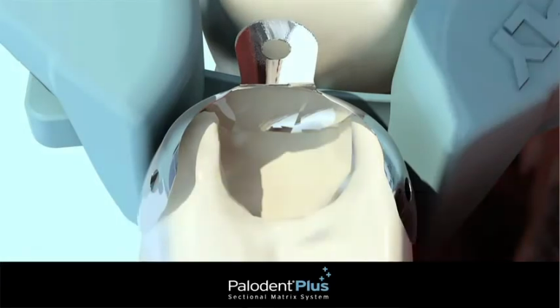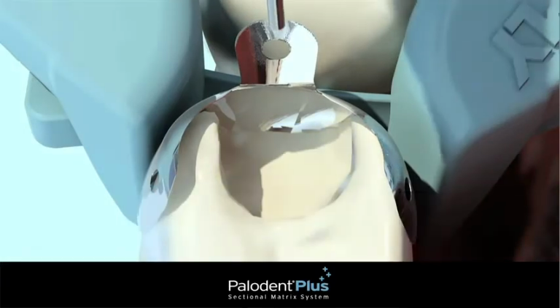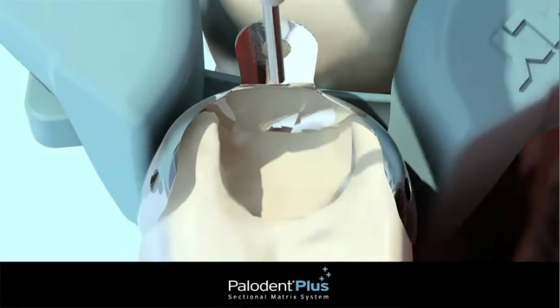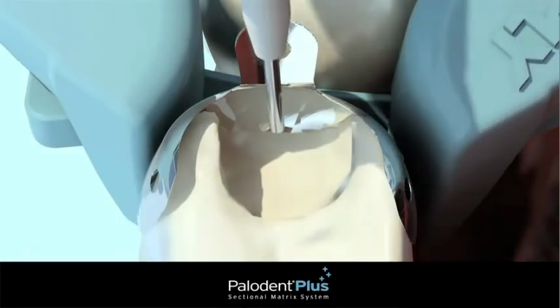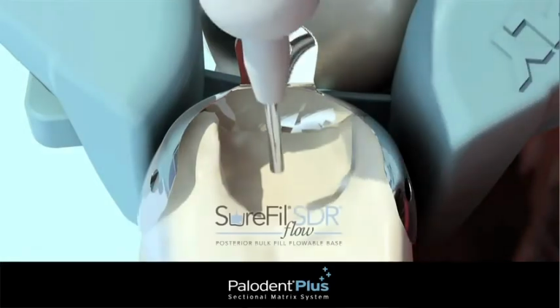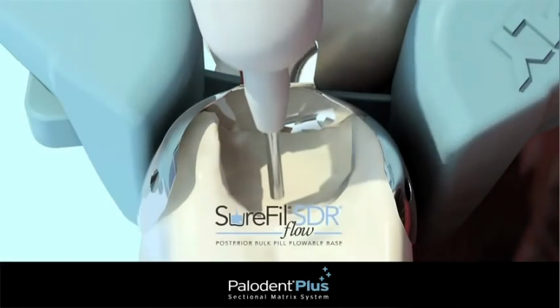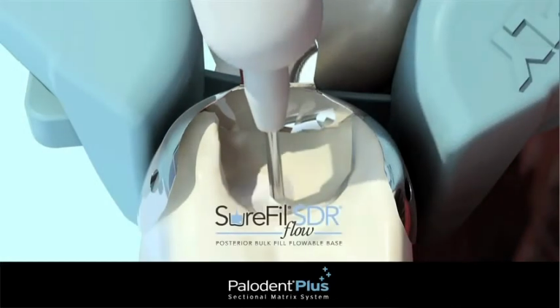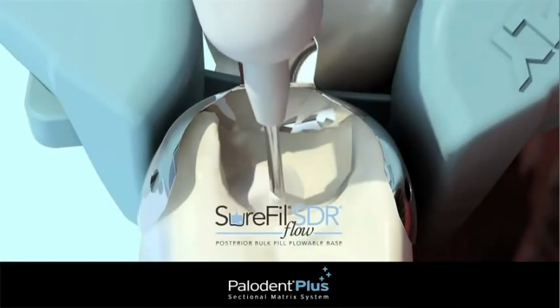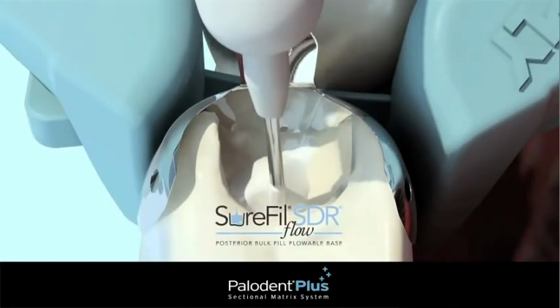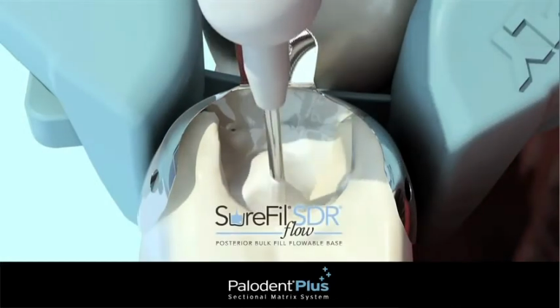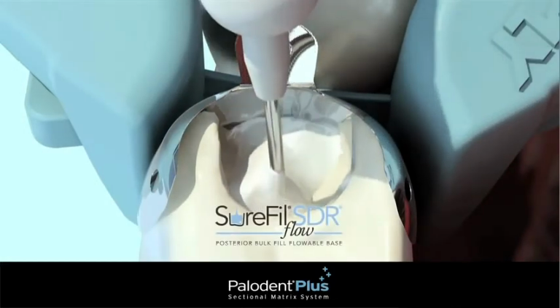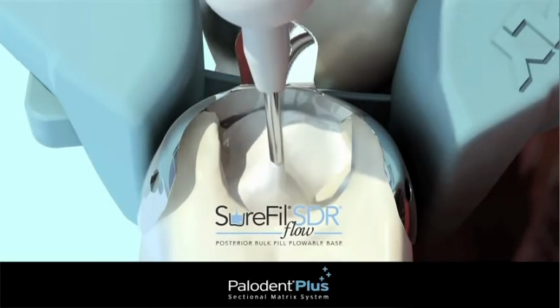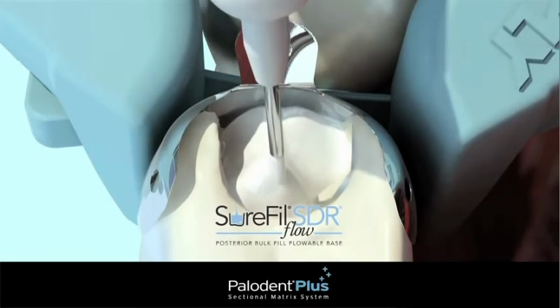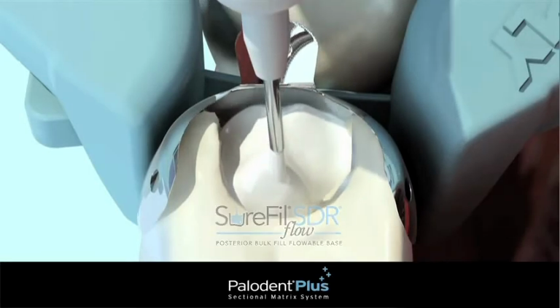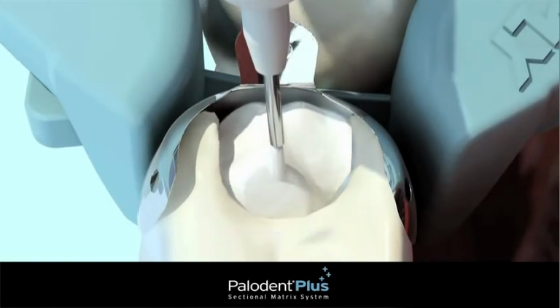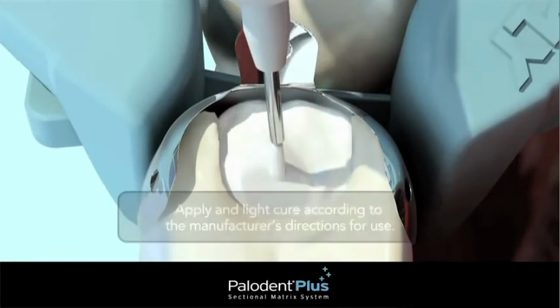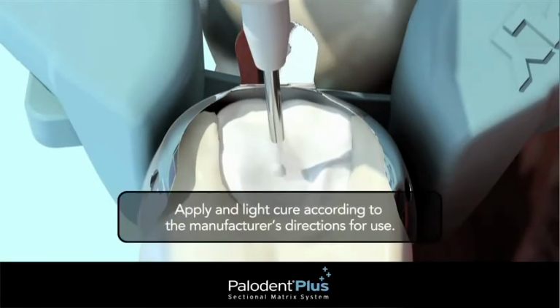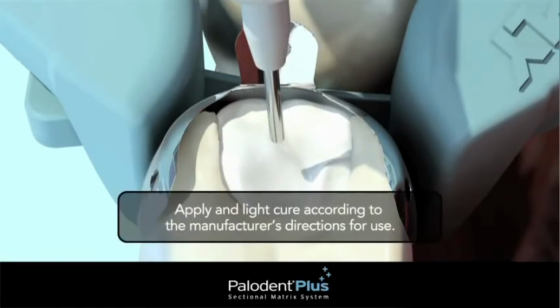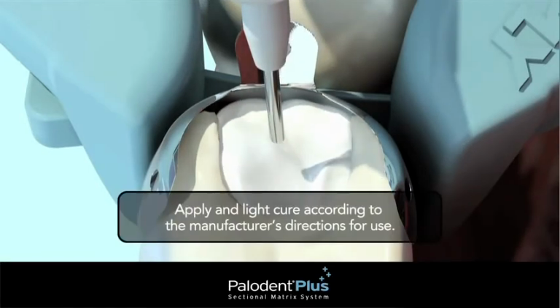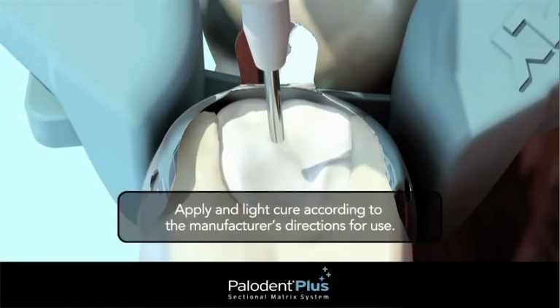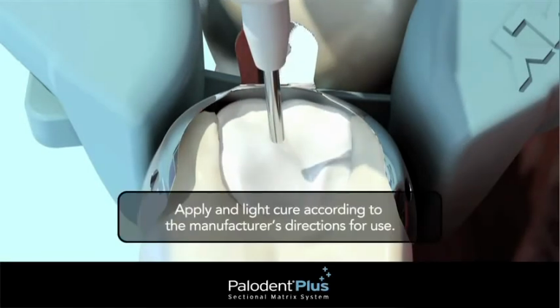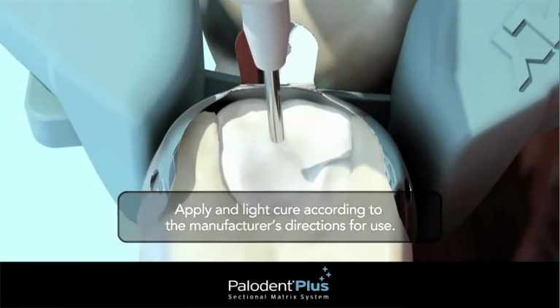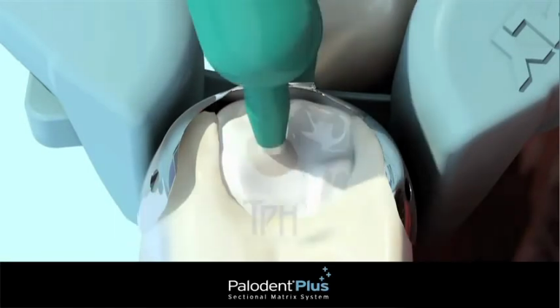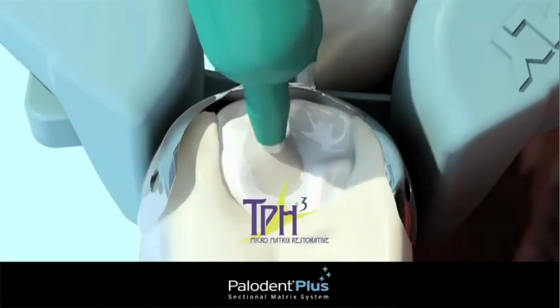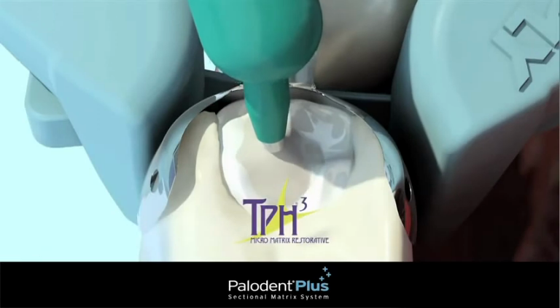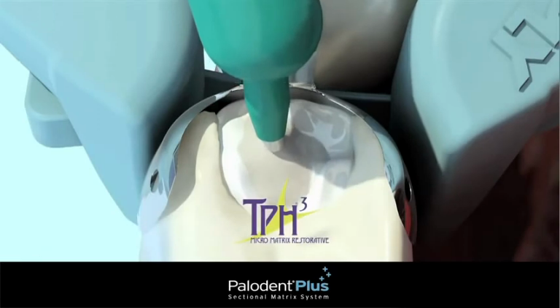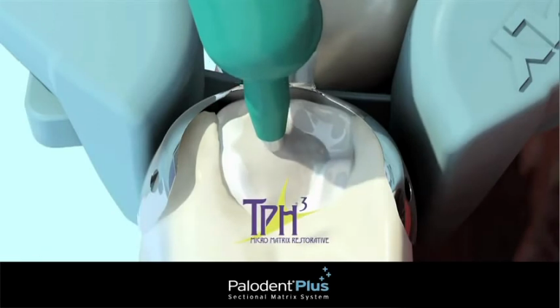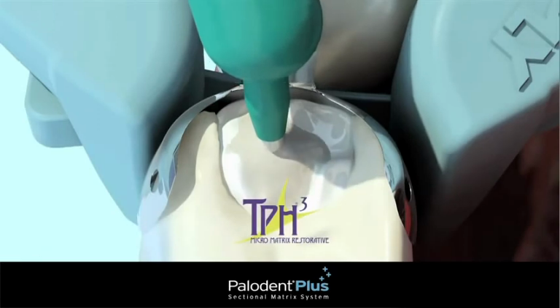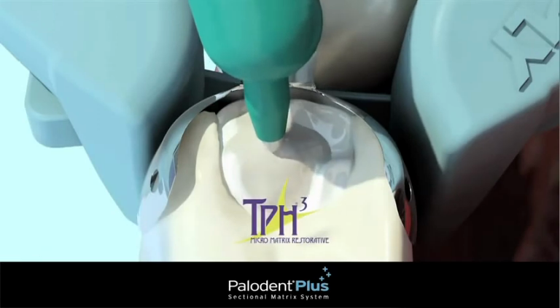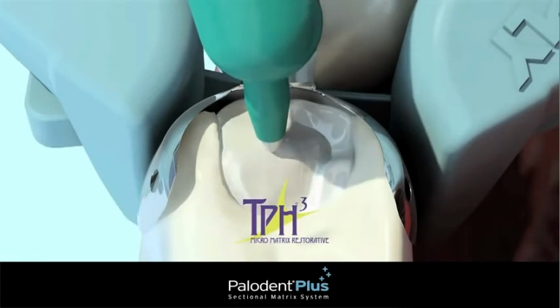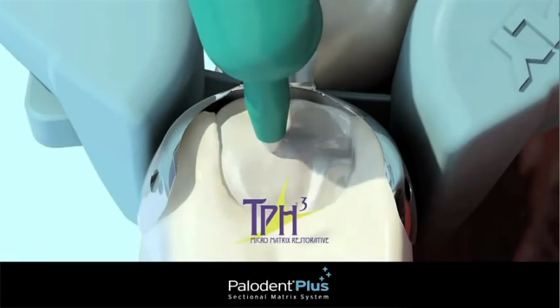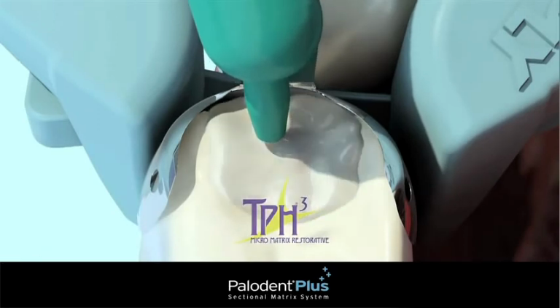Complete the restoration with a bulk fill flowable, such as Sure-Fill SDR Flow, capped with a universal composite, such as TPH-3.